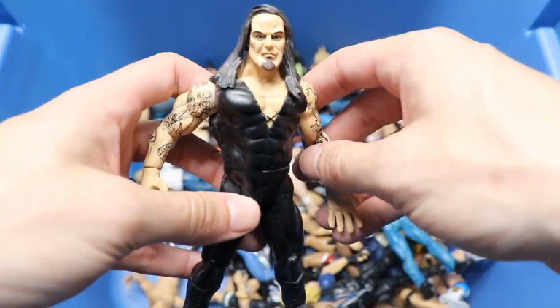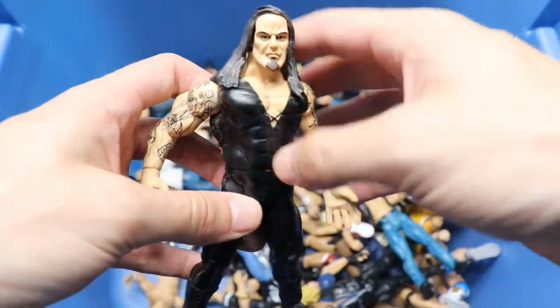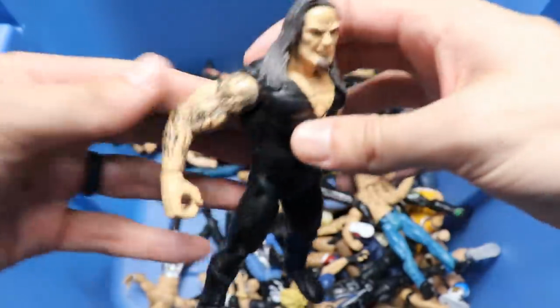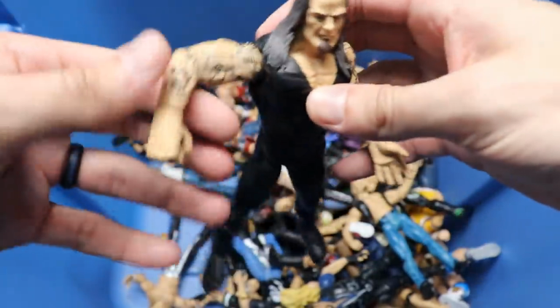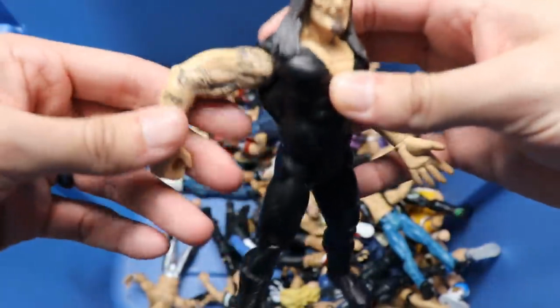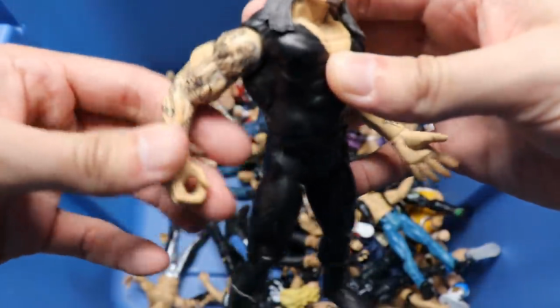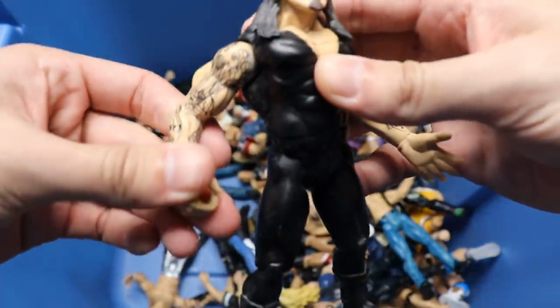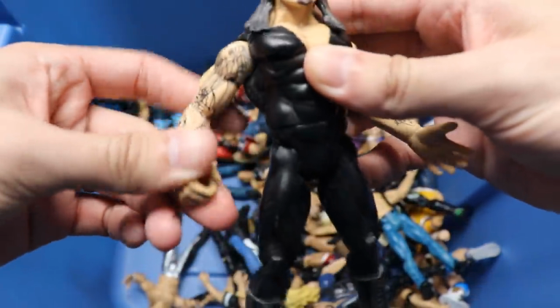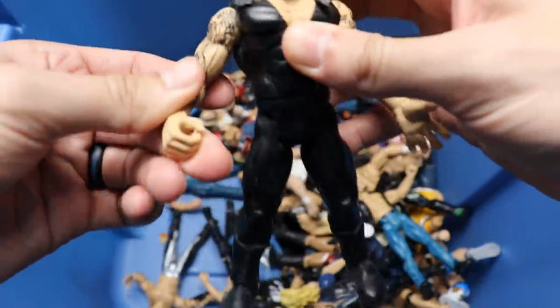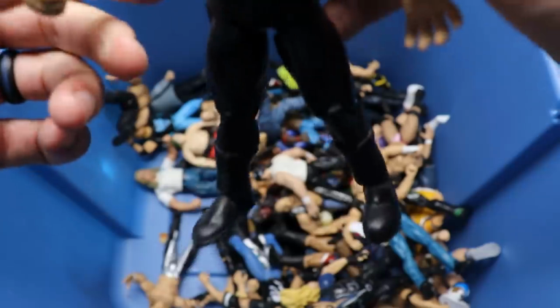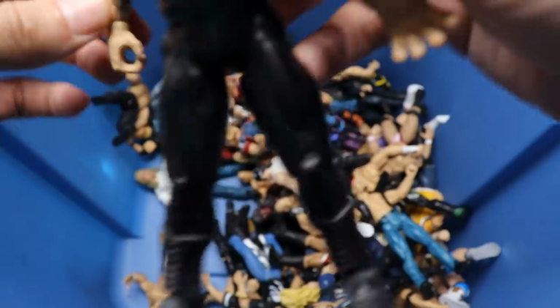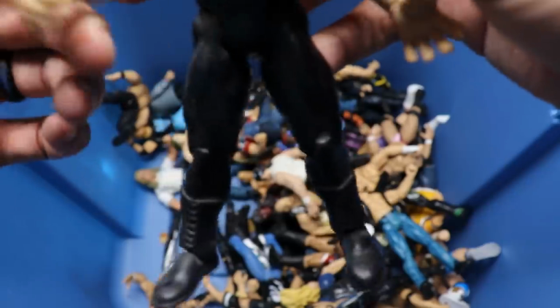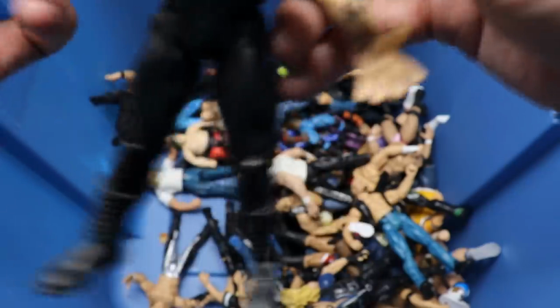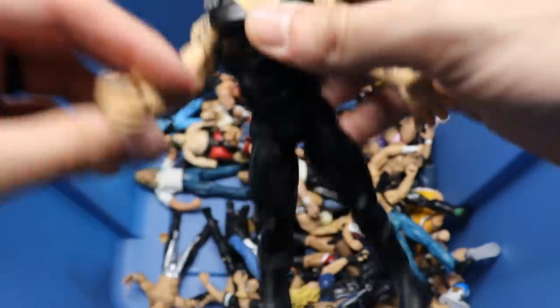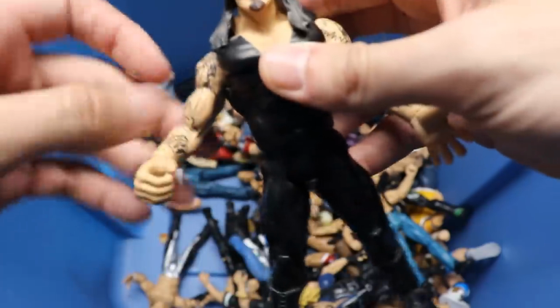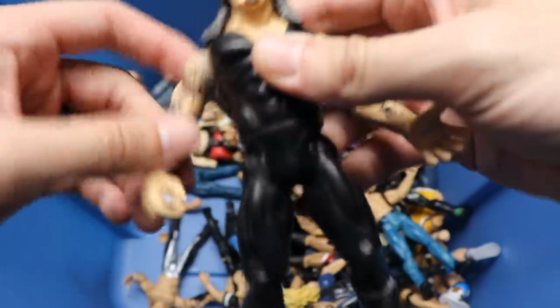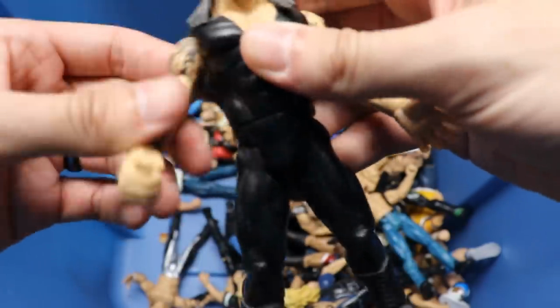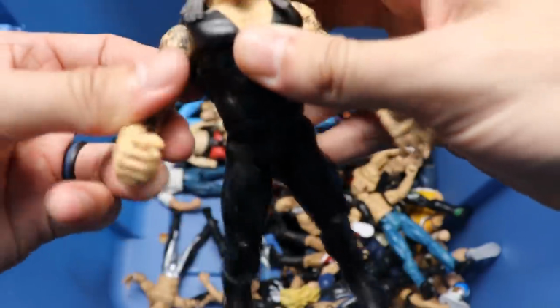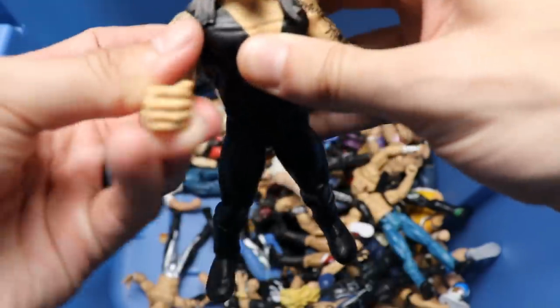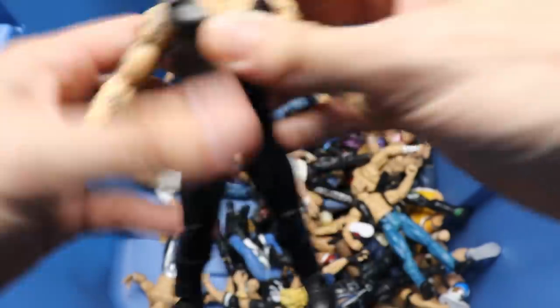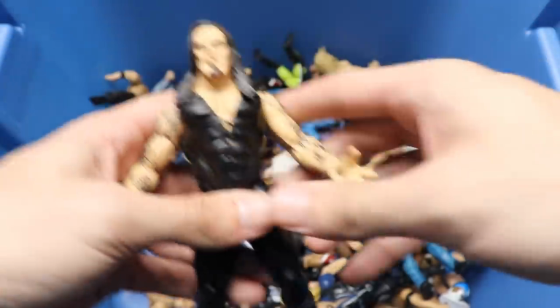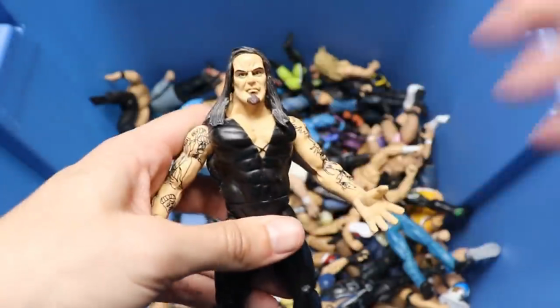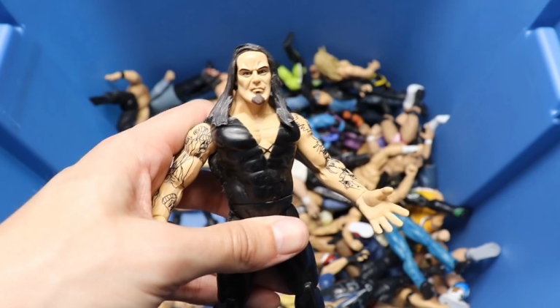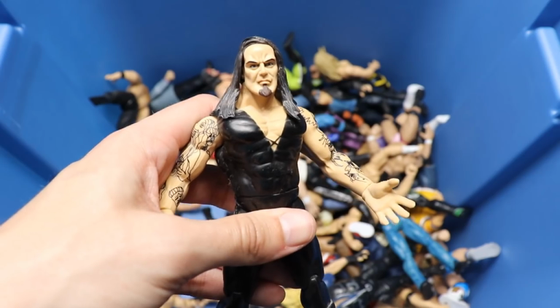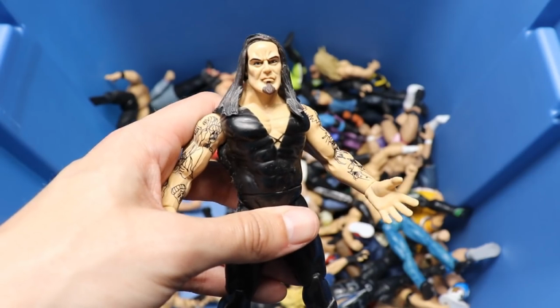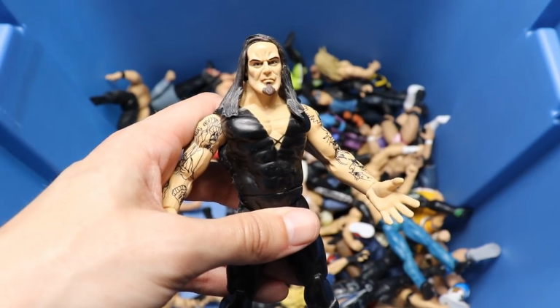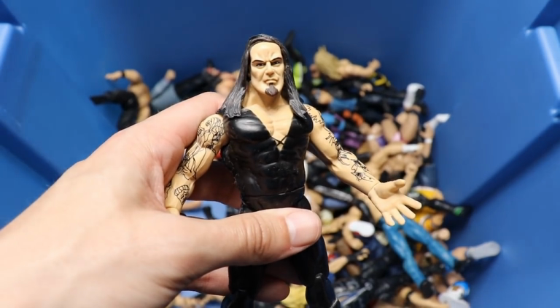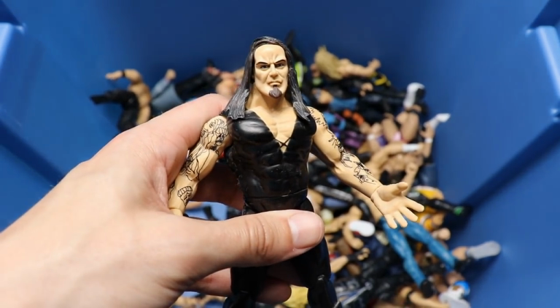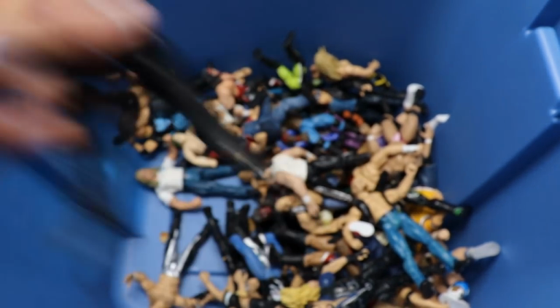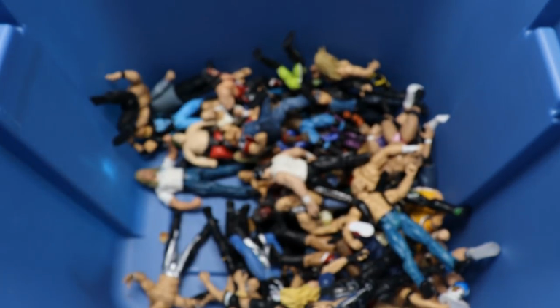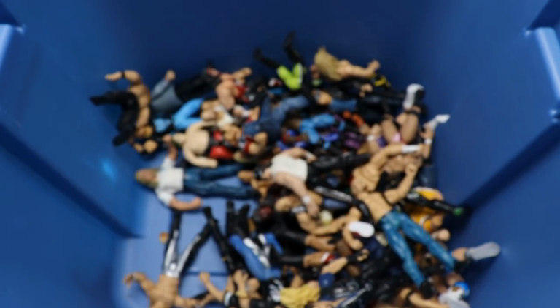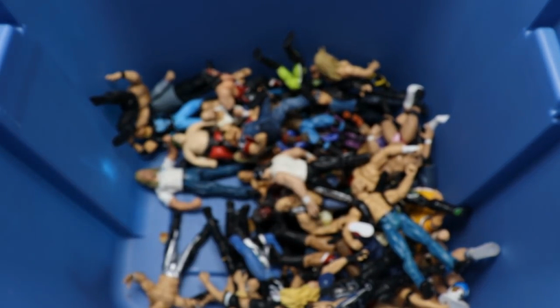We got another Jakks Undertaker. Like, this is all you get - just arm rotation right here. I would love to see somebody try to run a fed with these old figures, man. That would be beautiful to see.